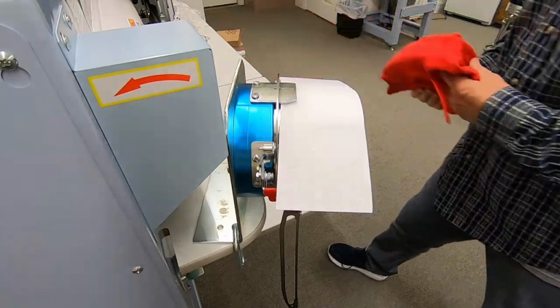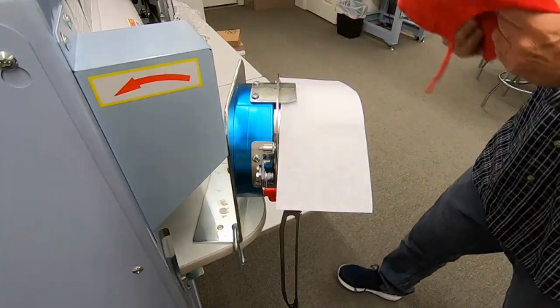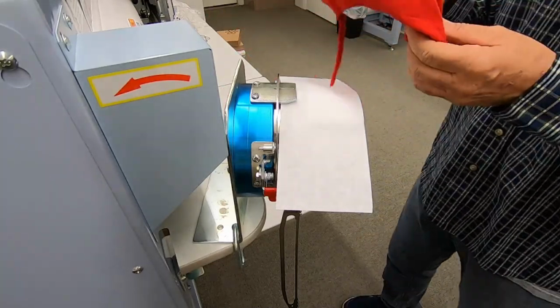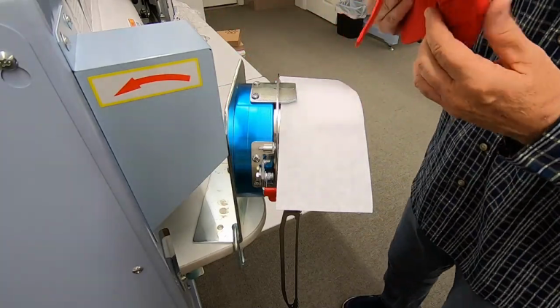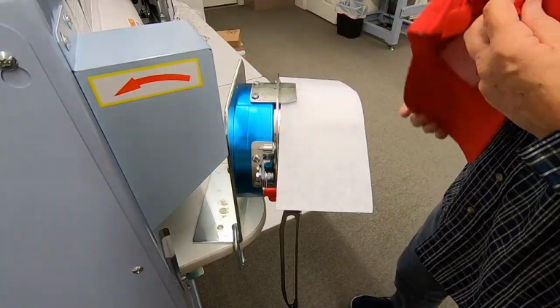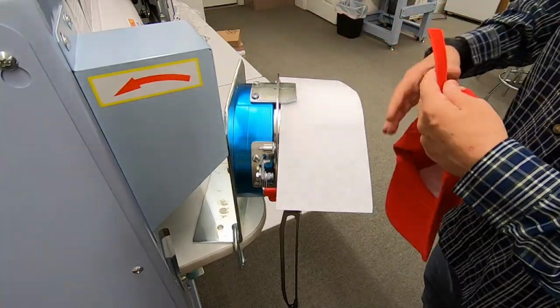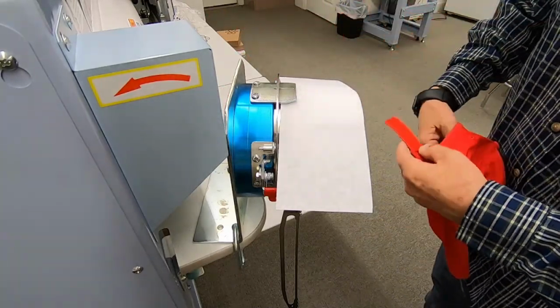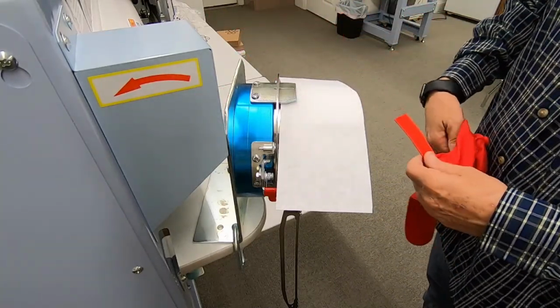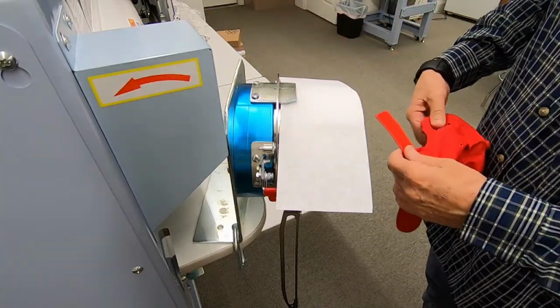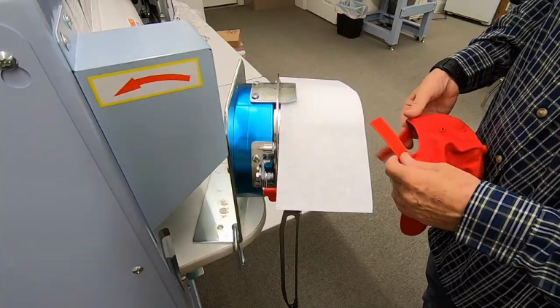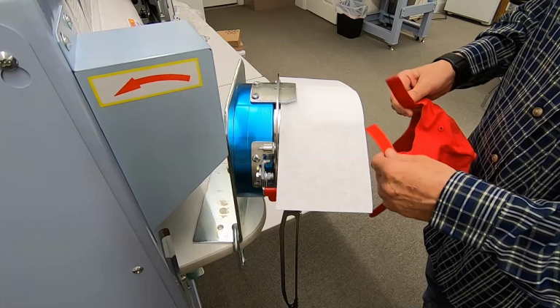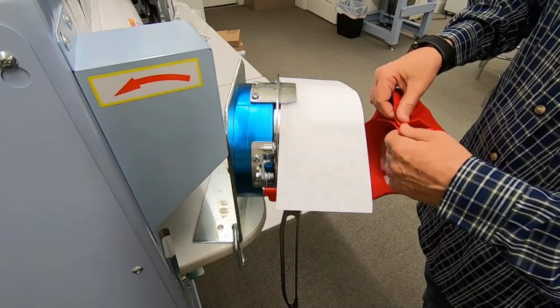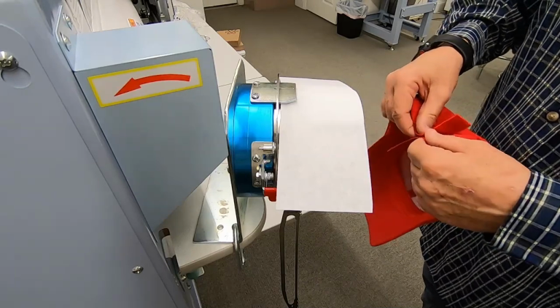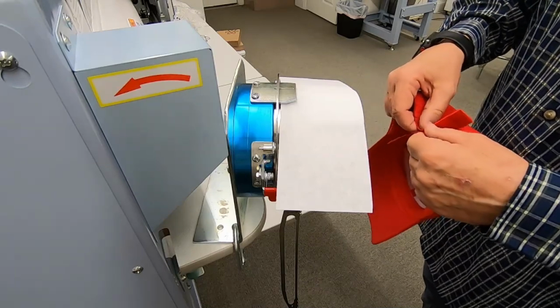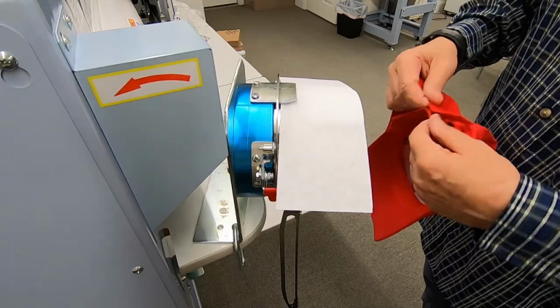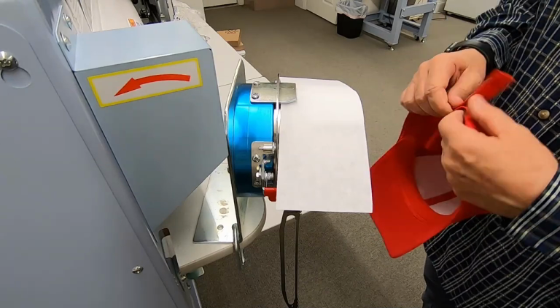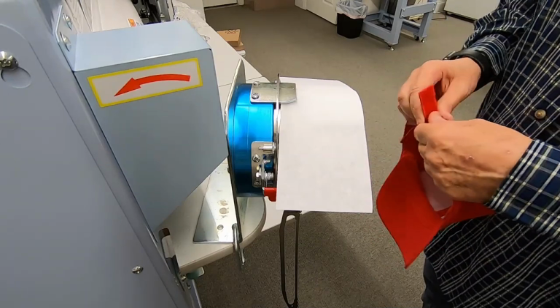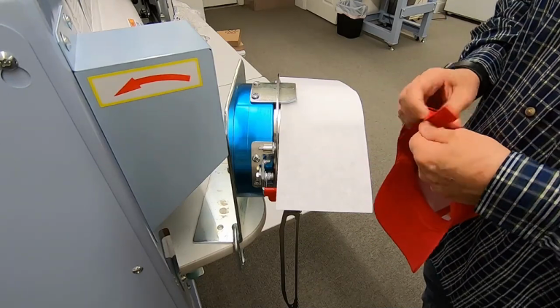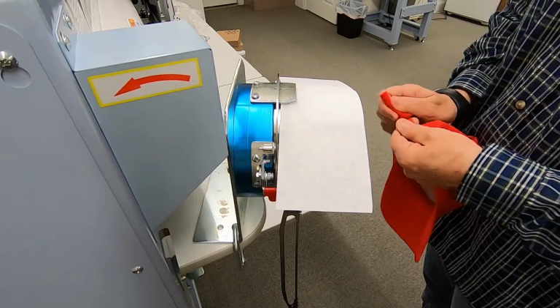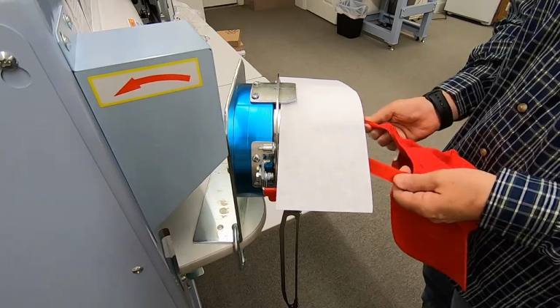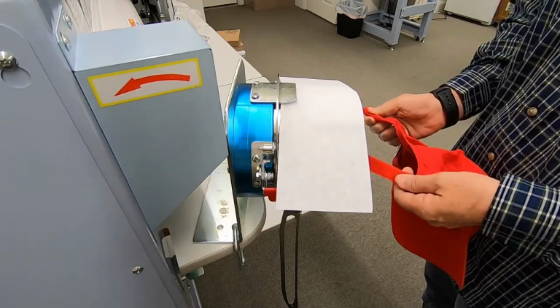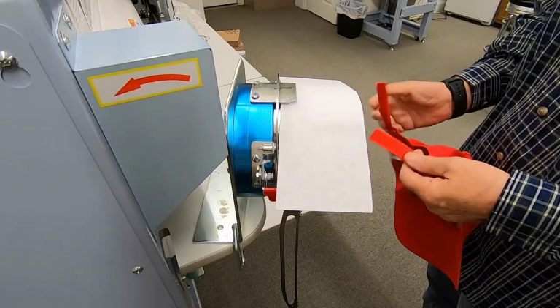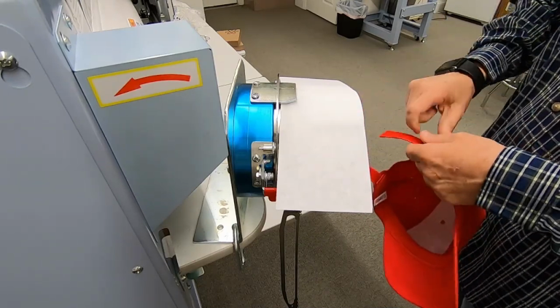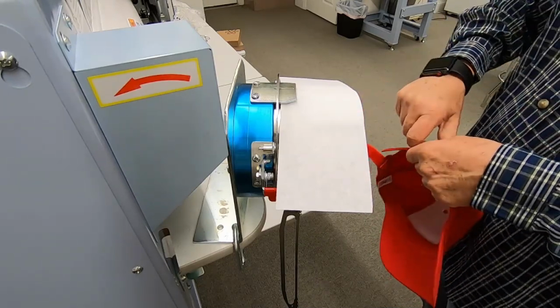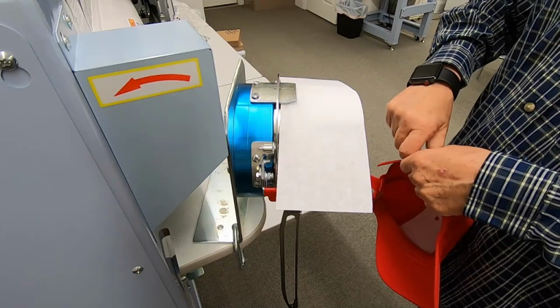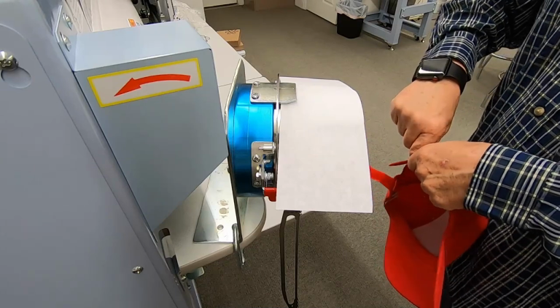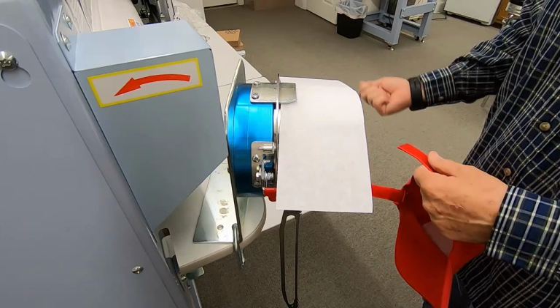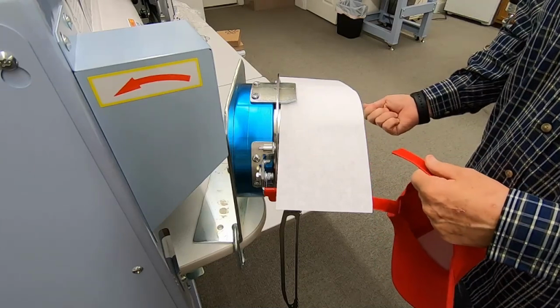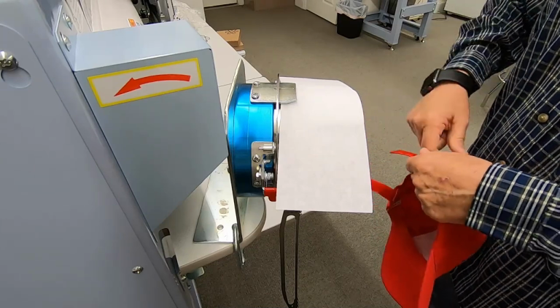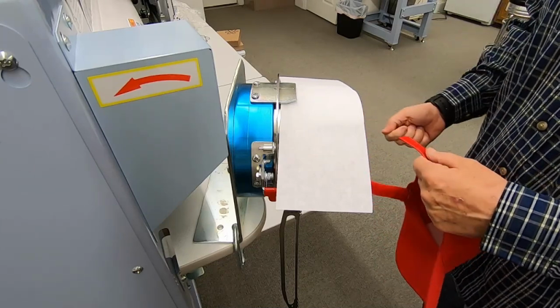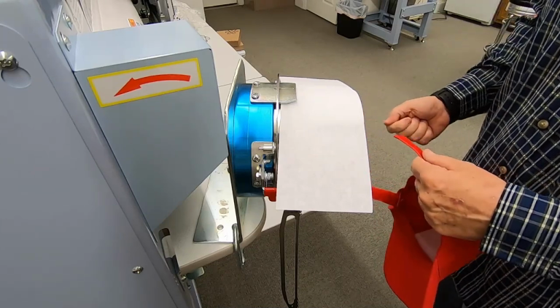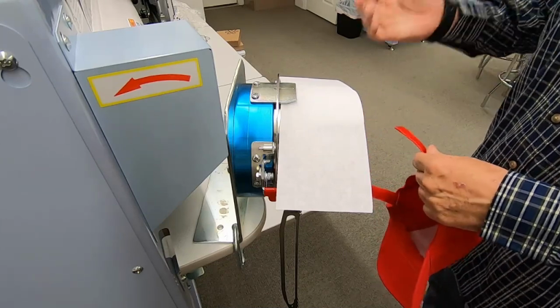One thing you want to do with your cap is you want to either separate the band at the back, or some of them have little tabs that you can snap, or if it's a snapback cap or whatever.